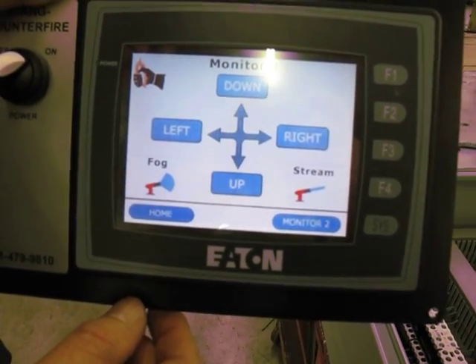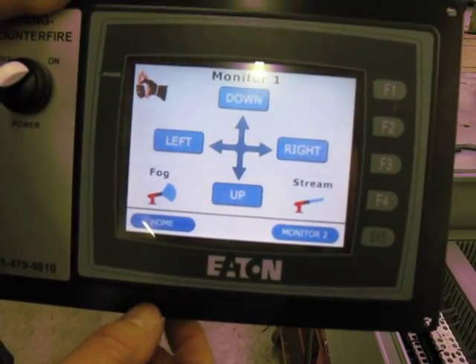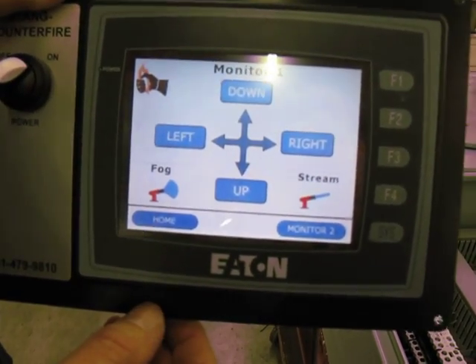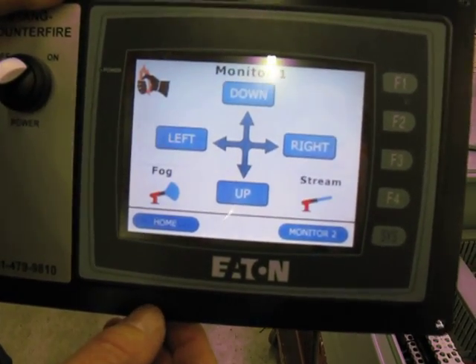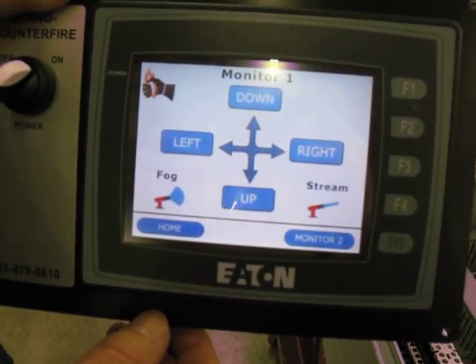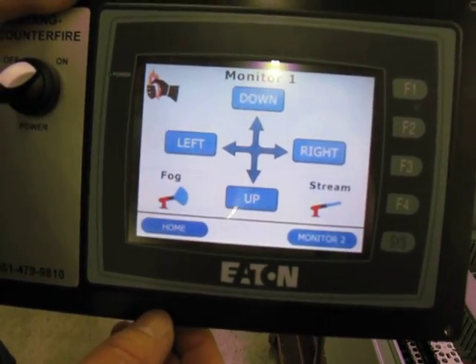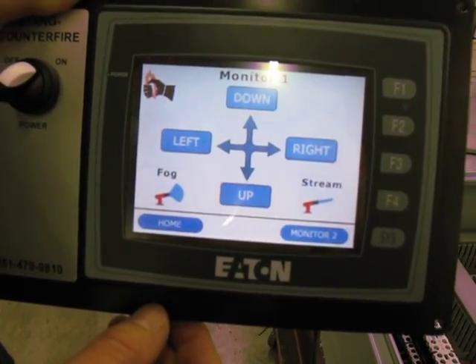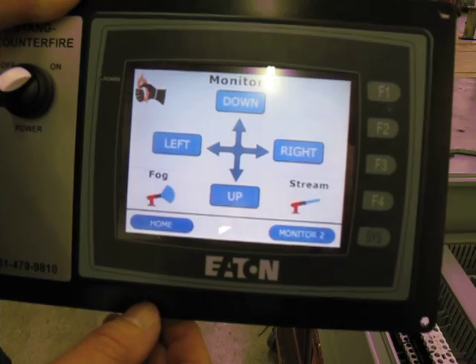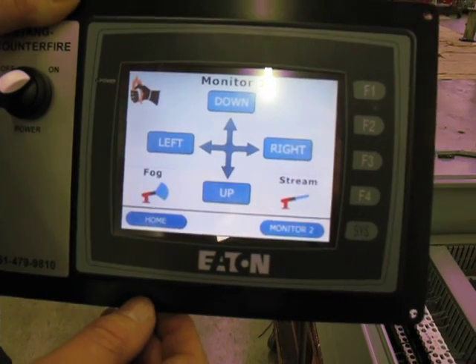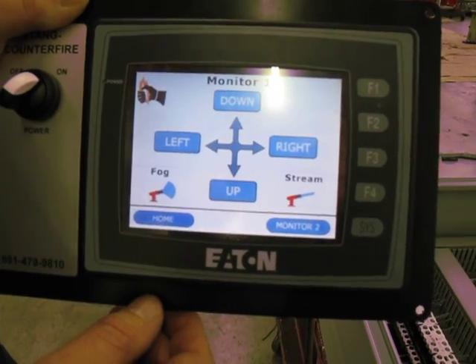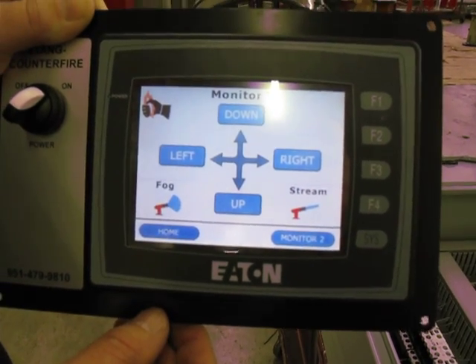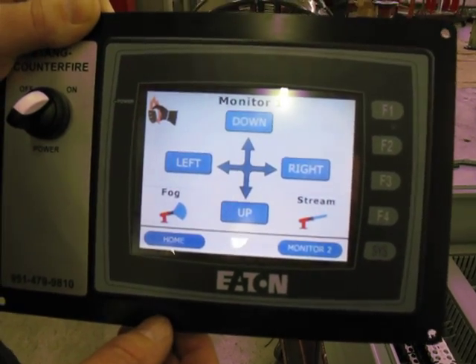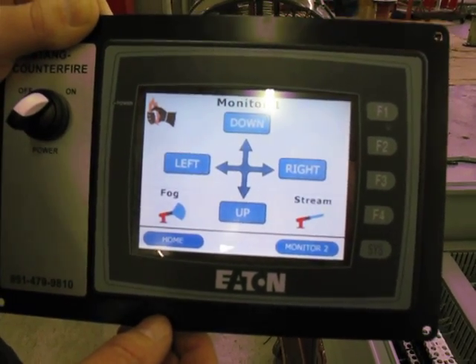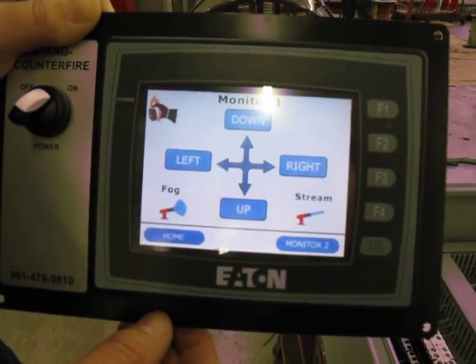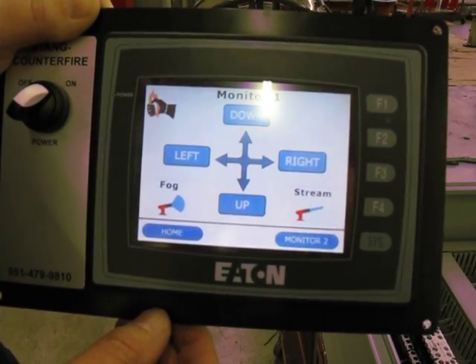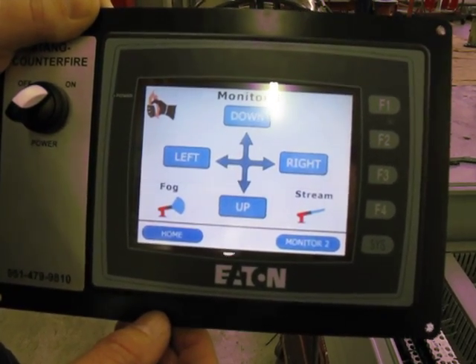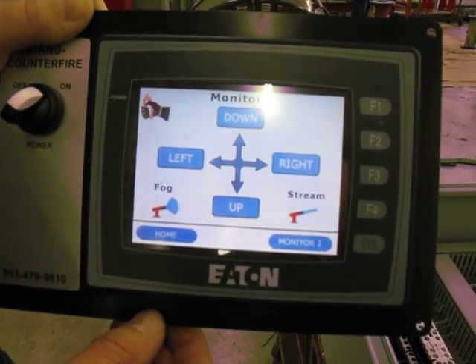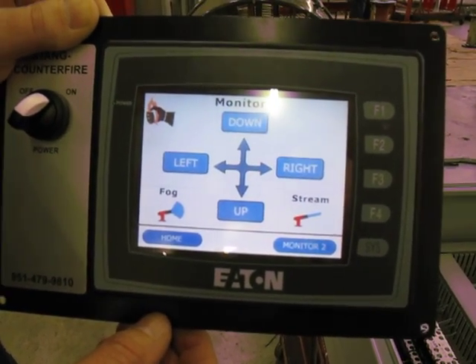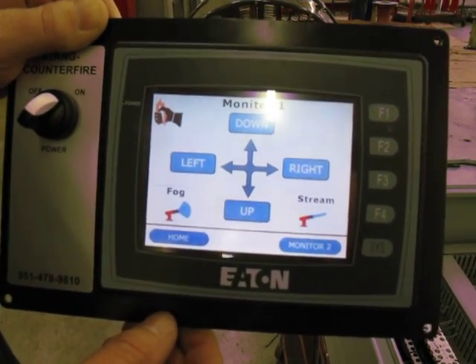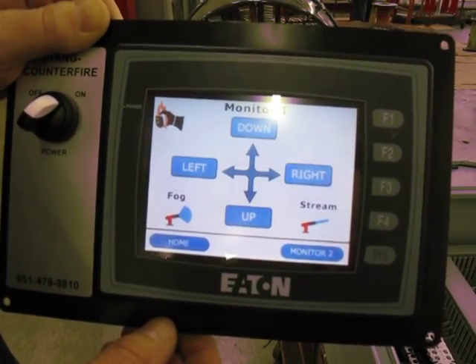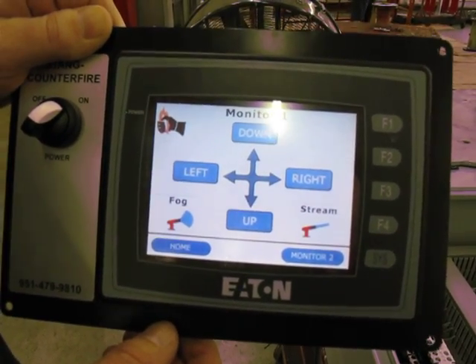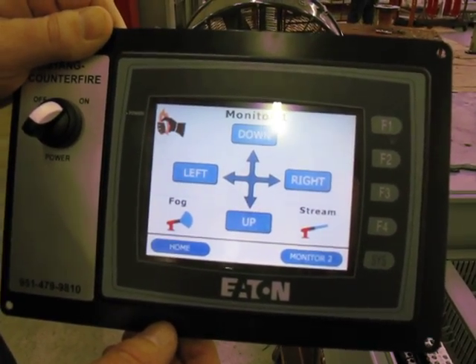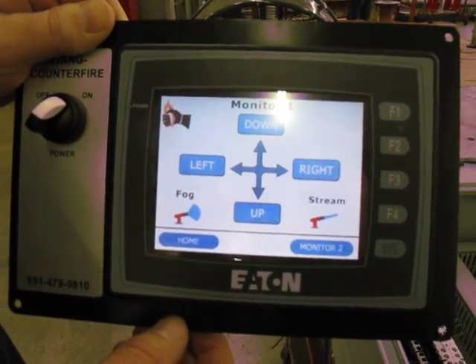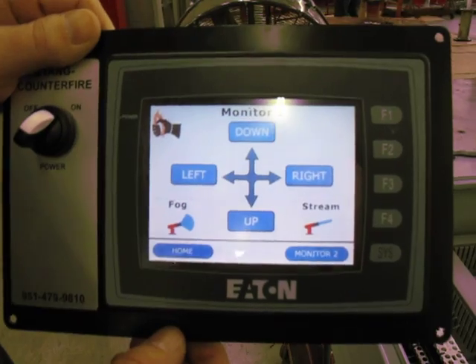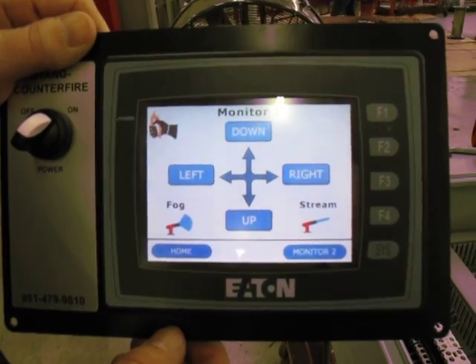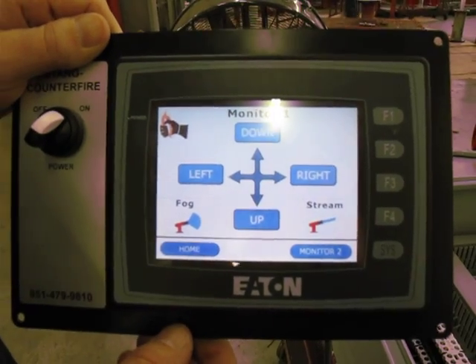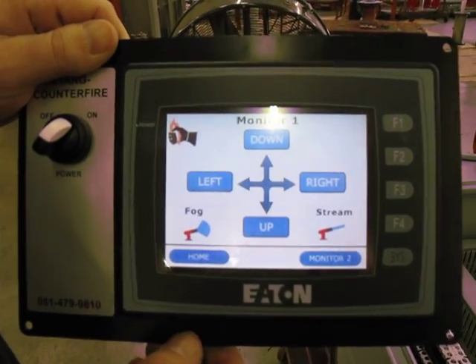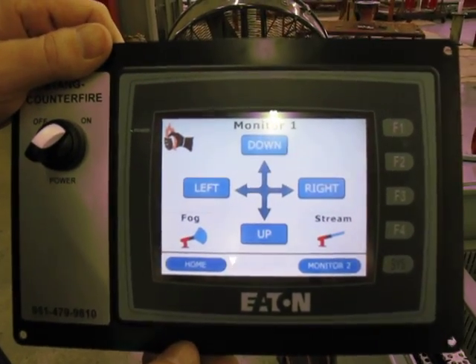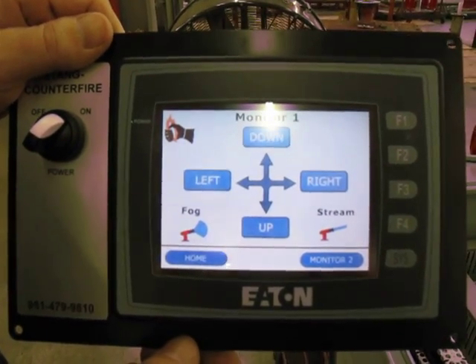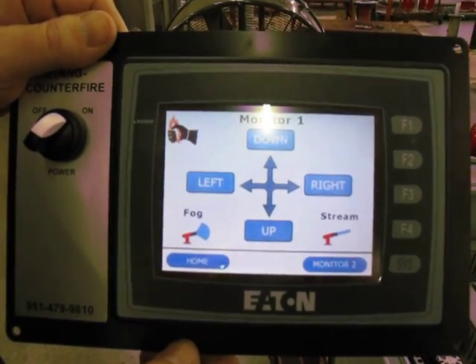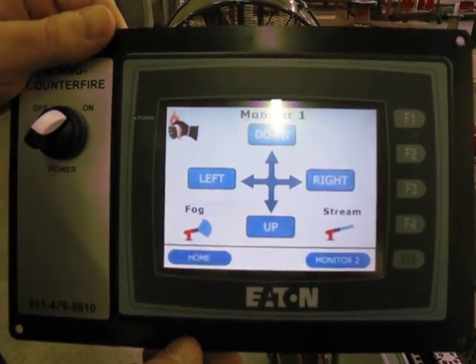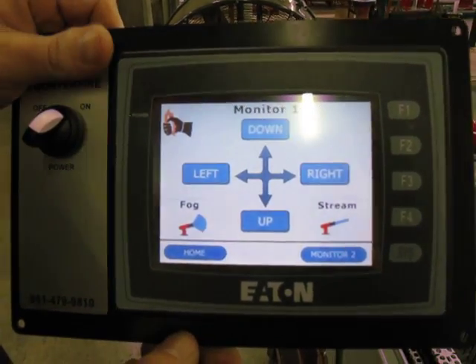You've got your up, down, left, right functions, plus your fog and stream. You can also do water valve open and close from this panel, or whatever customized solution you may require.